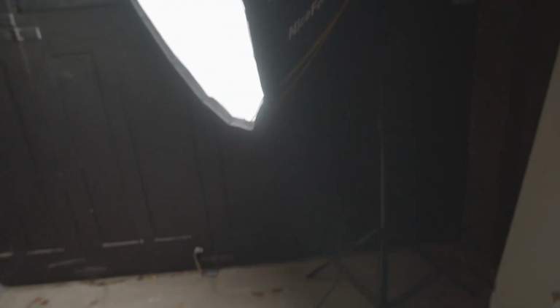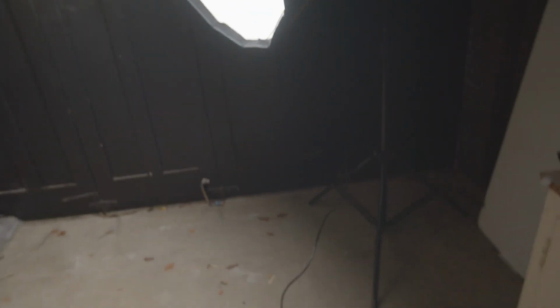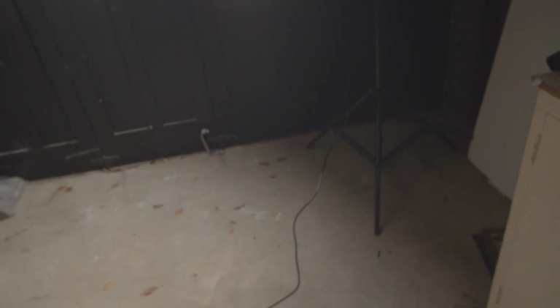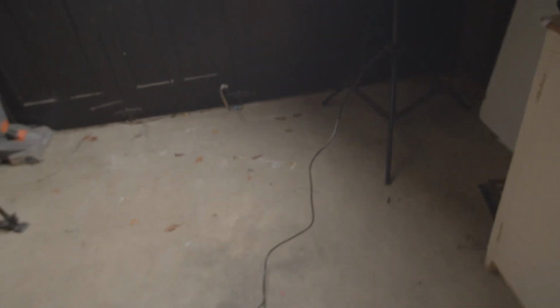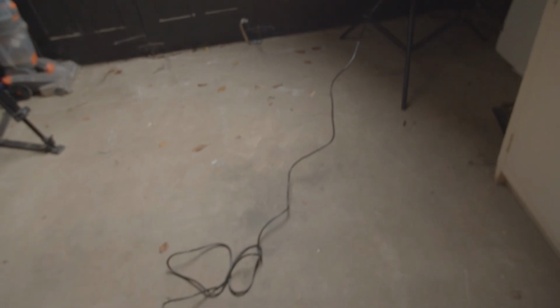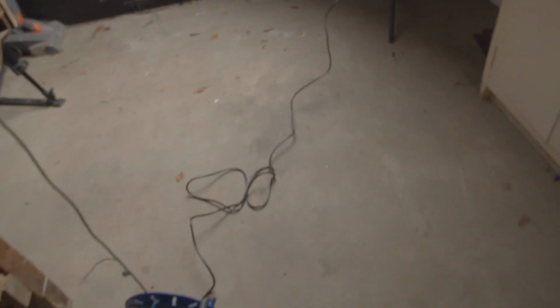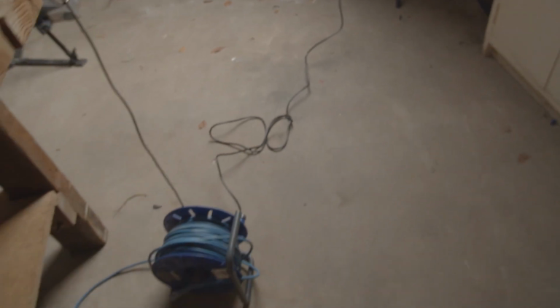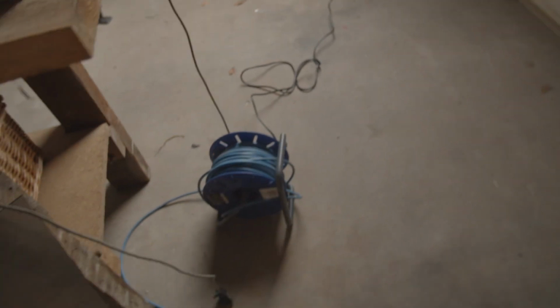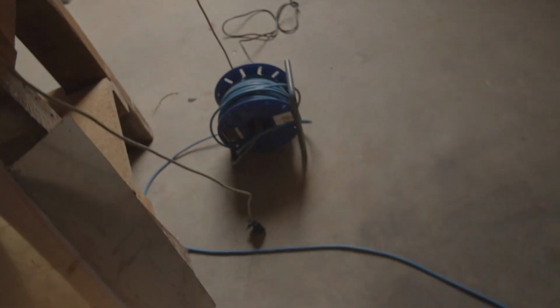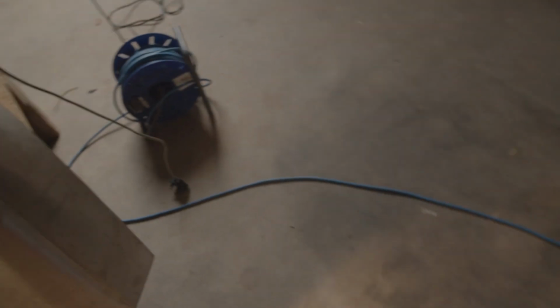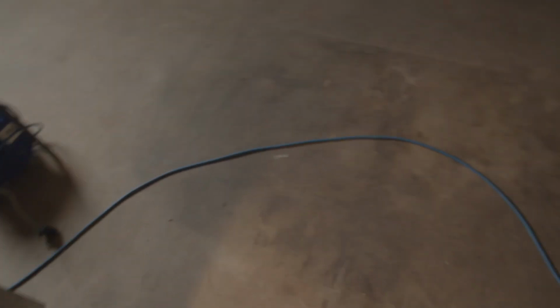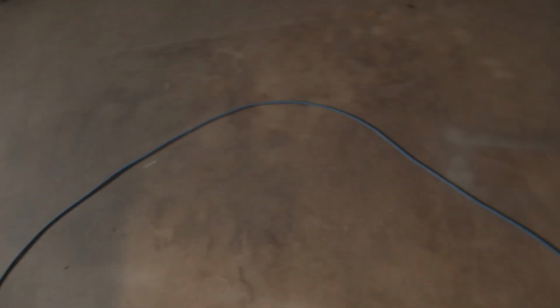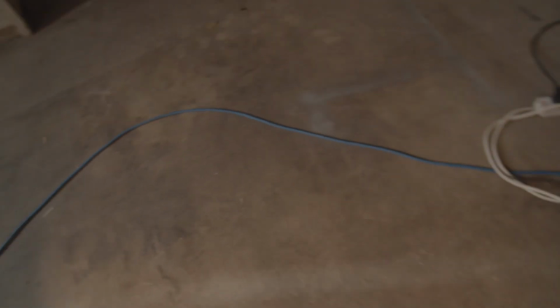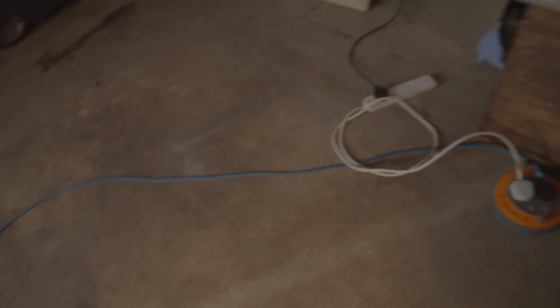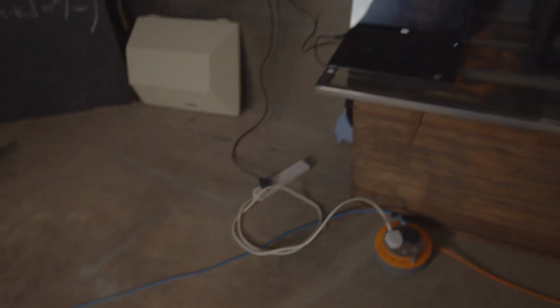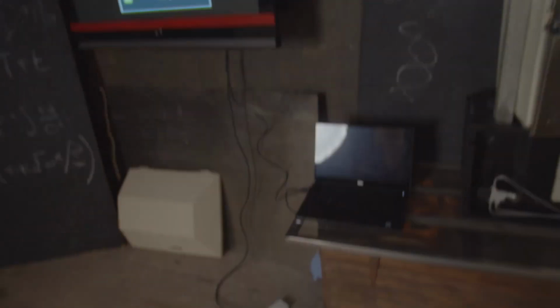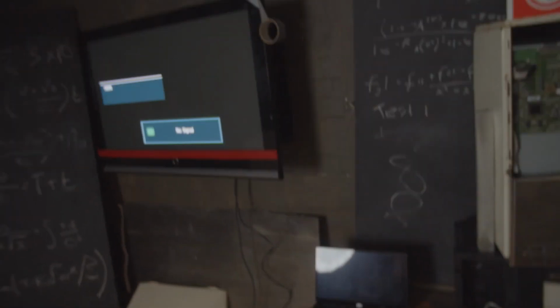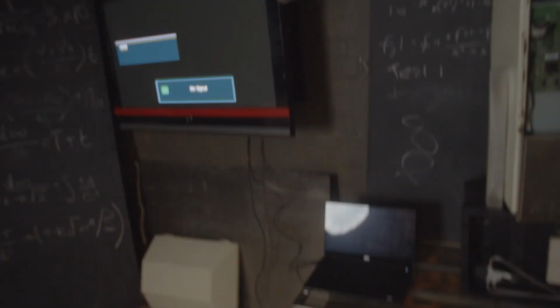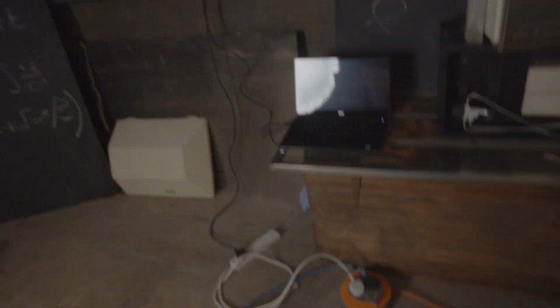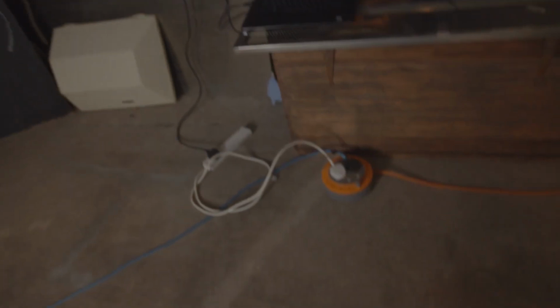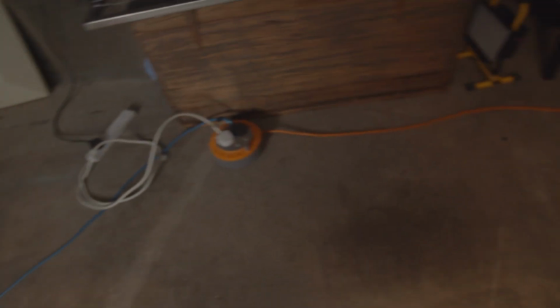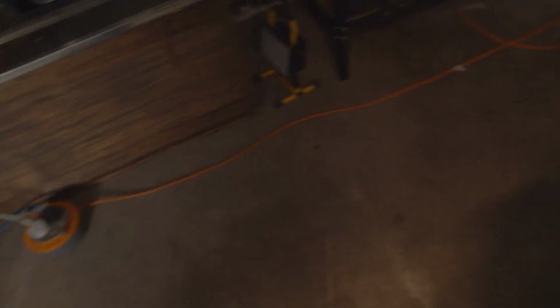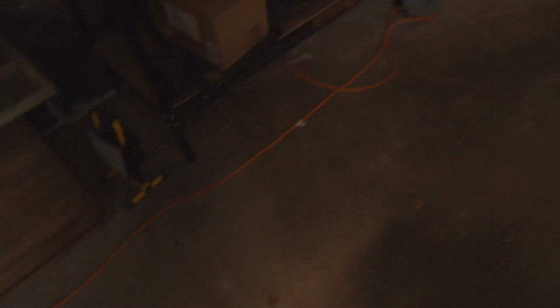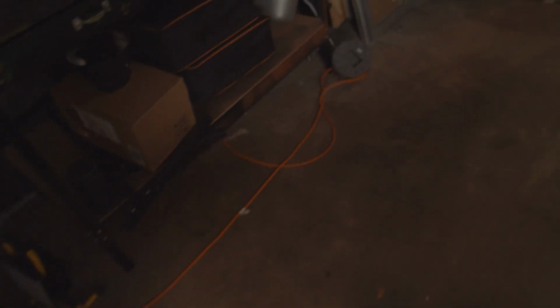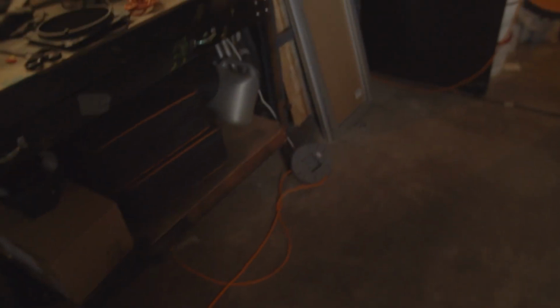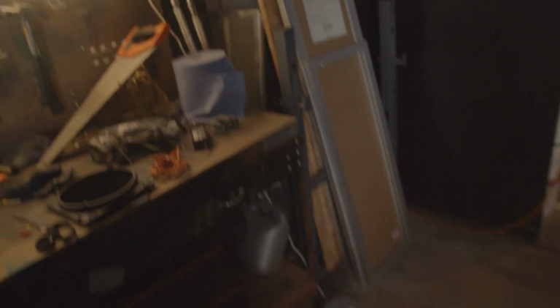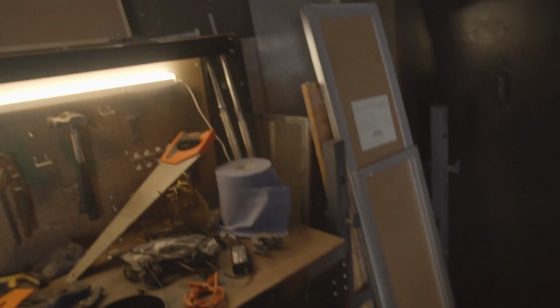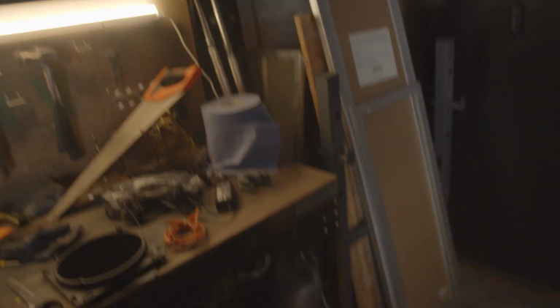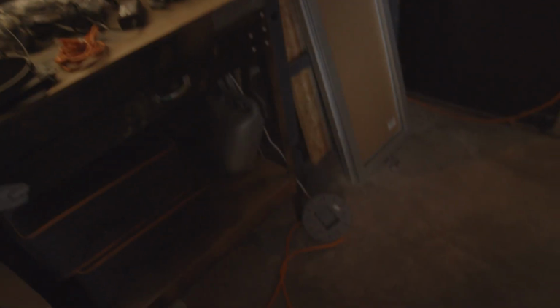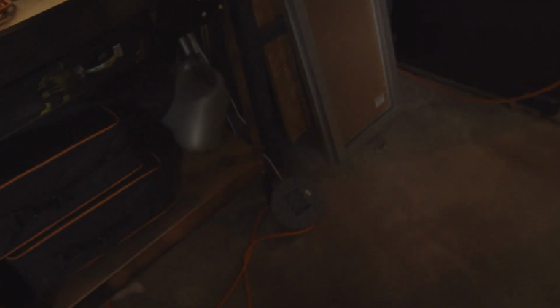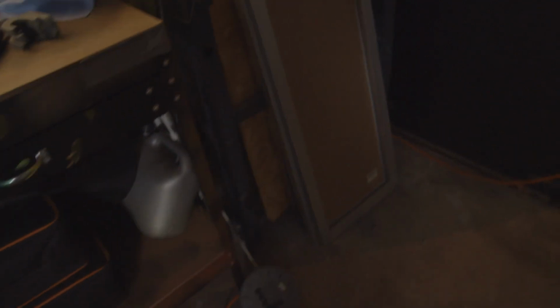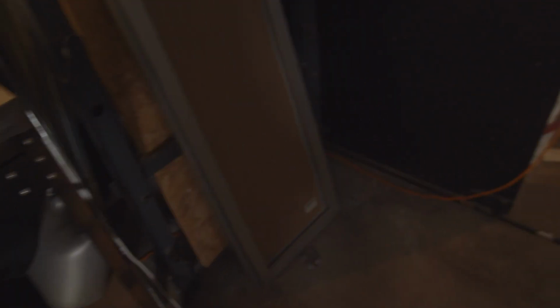Before we start shooting we're going to have to install some more power sockets in this room. At the moment there's none at all. We're daisy chaining all of our props and film equipment via extension leads out of the door and into the hallway where there's one socket.